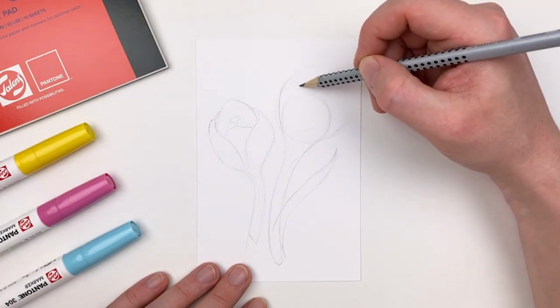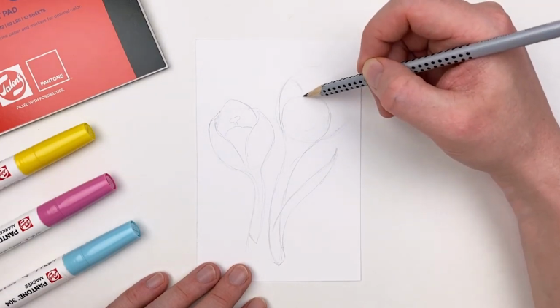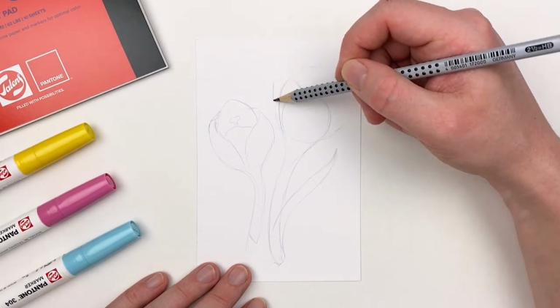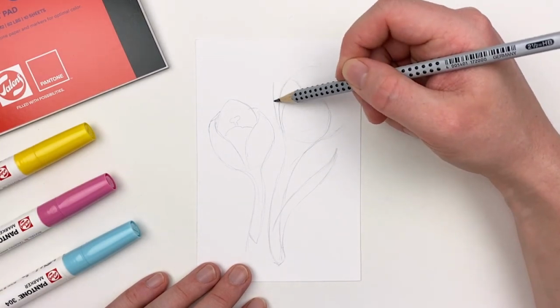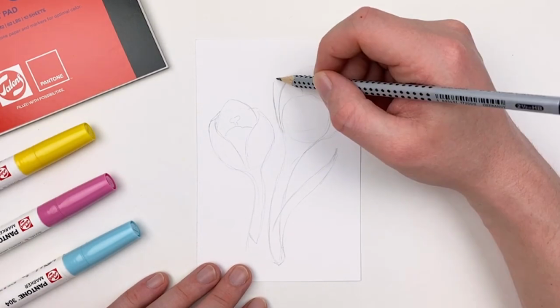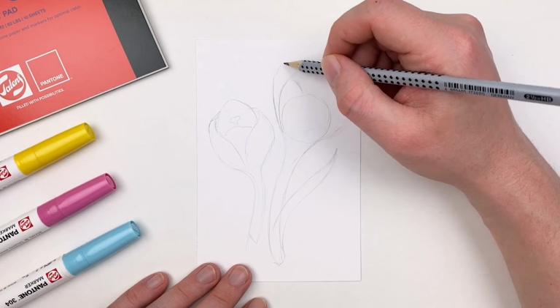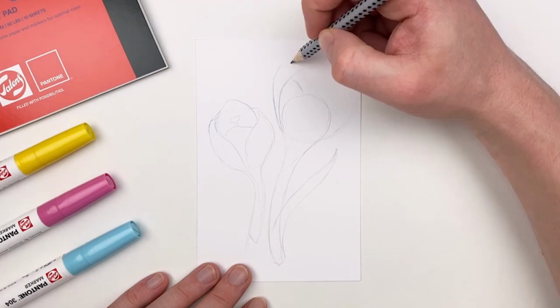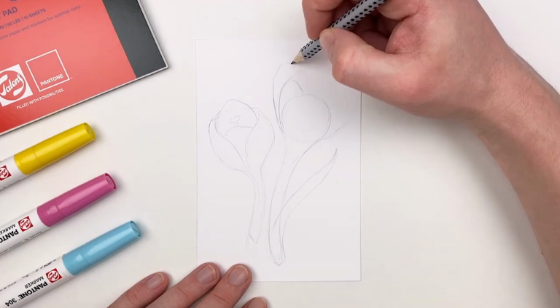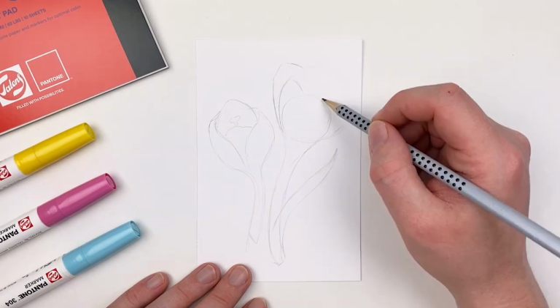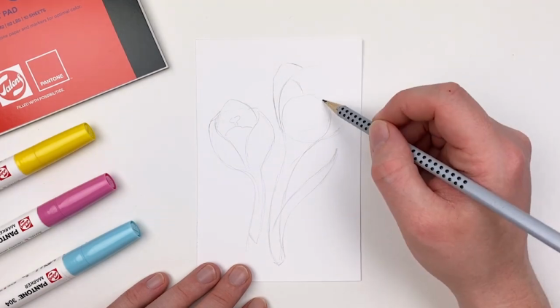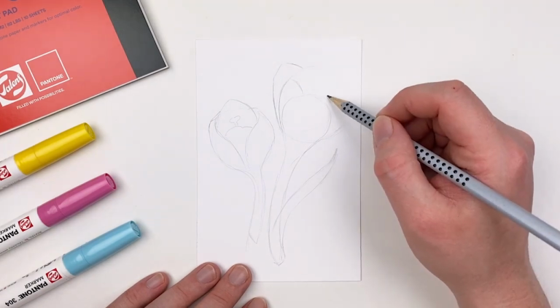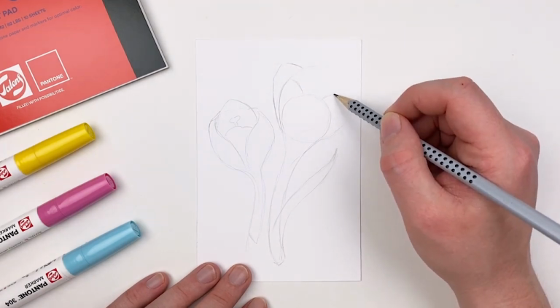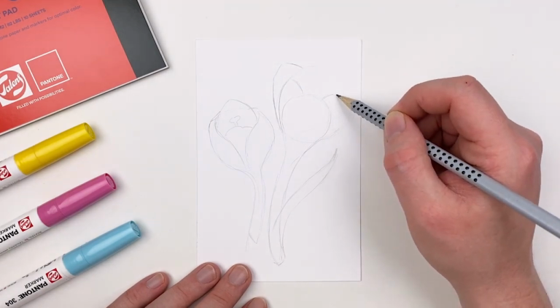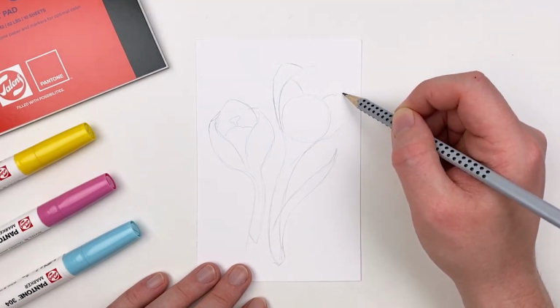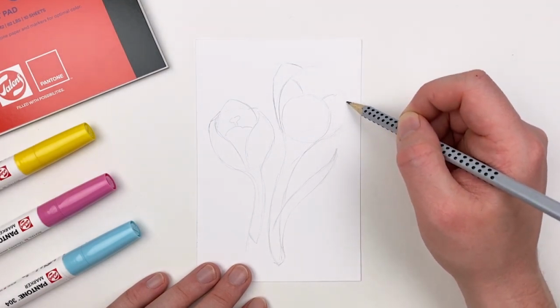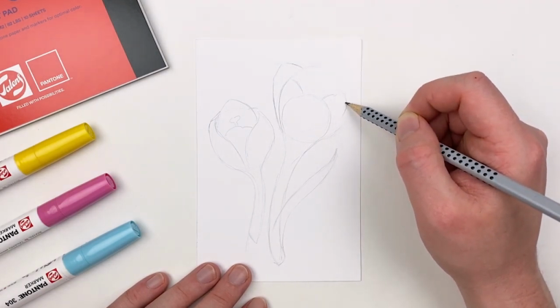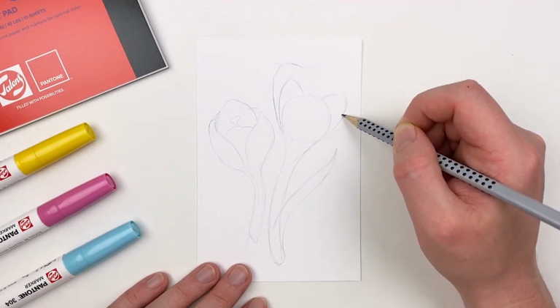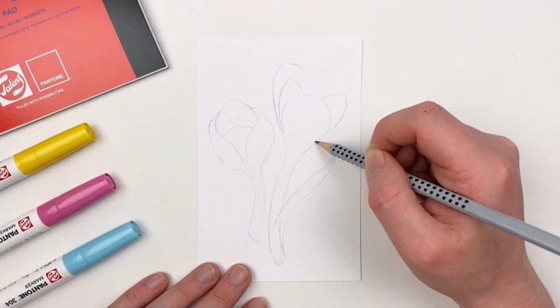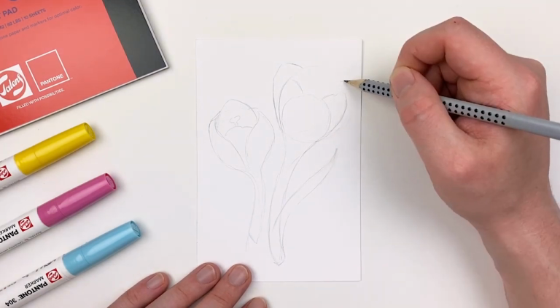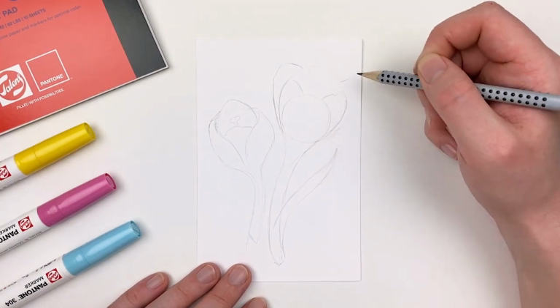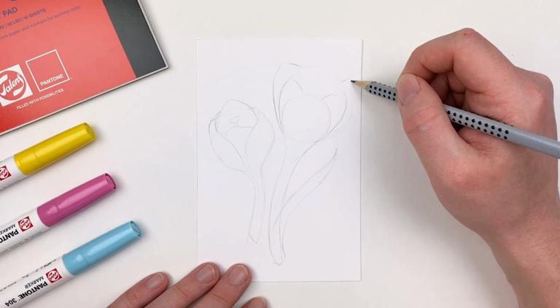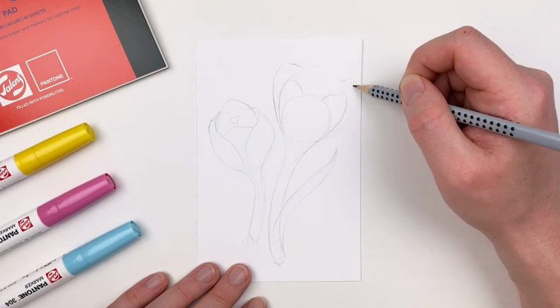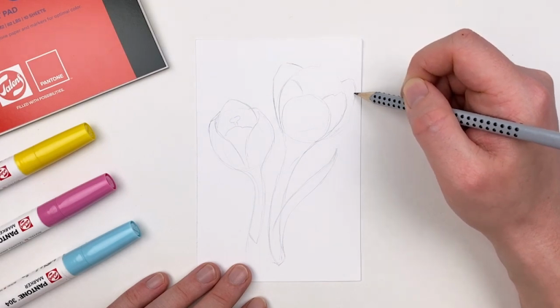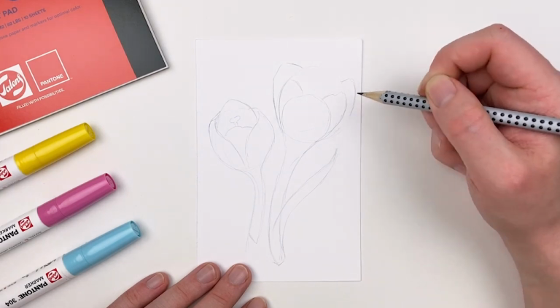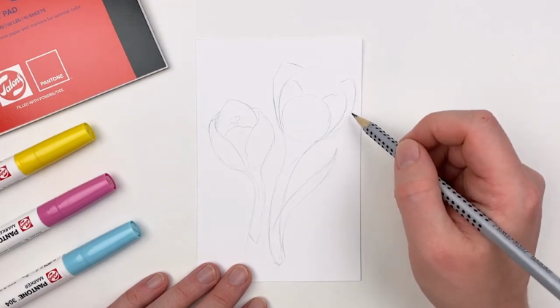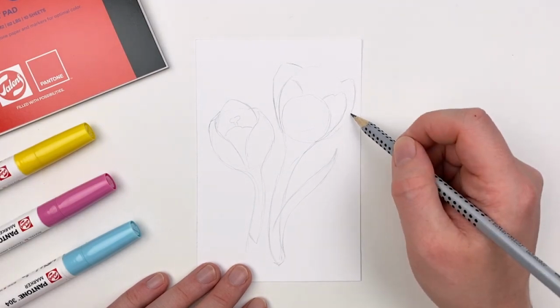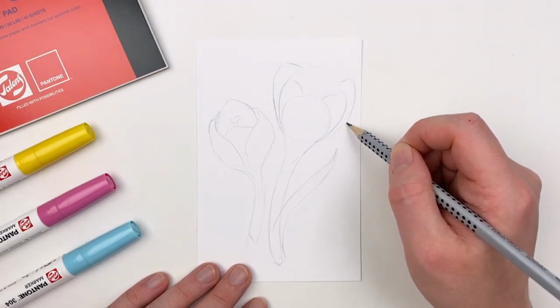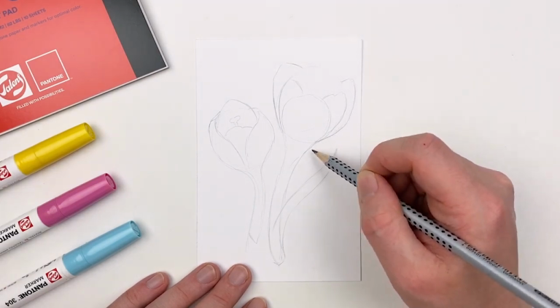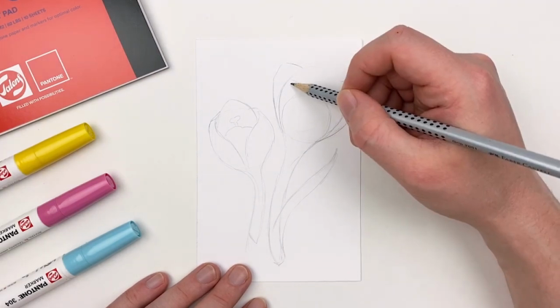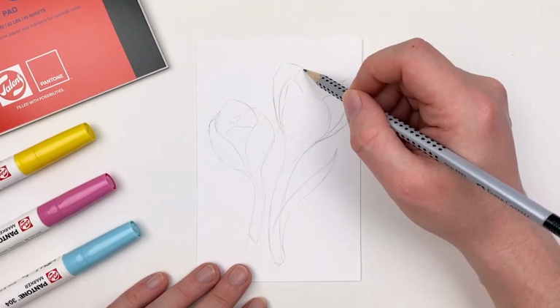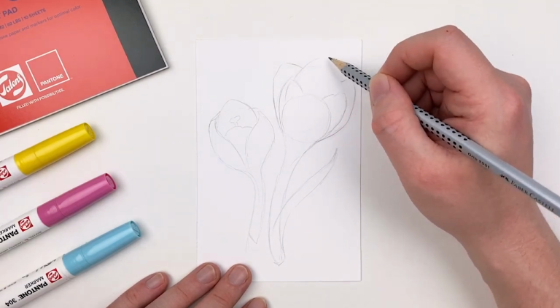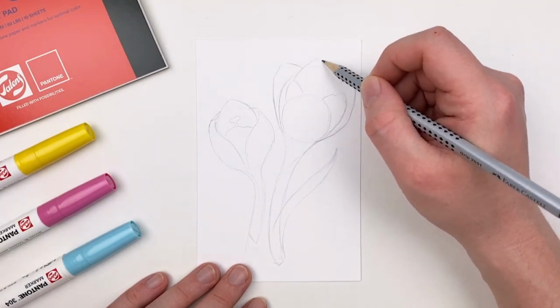Organic things like flowers or nature offer a lot of freedom, so don't feel like it needs to be perfect. While our technical drawing is very structured, here you can be a little bit more loose.